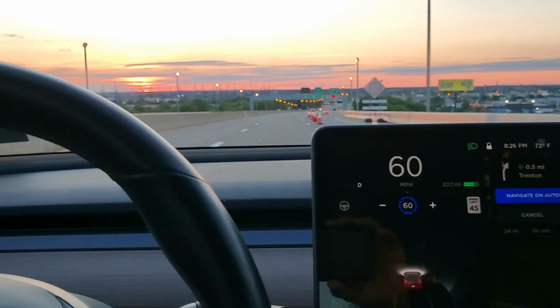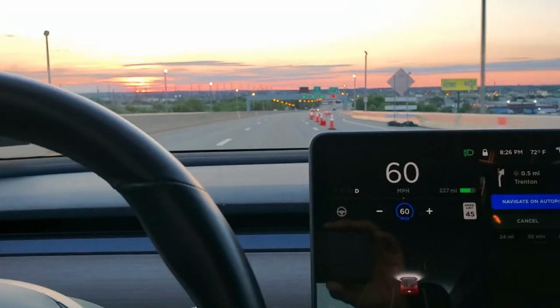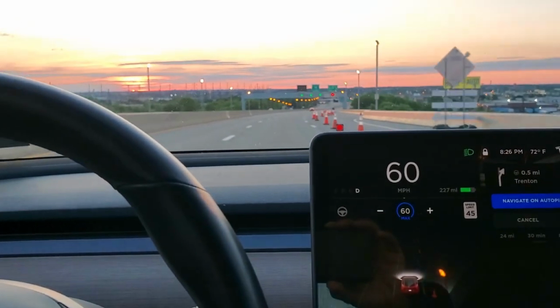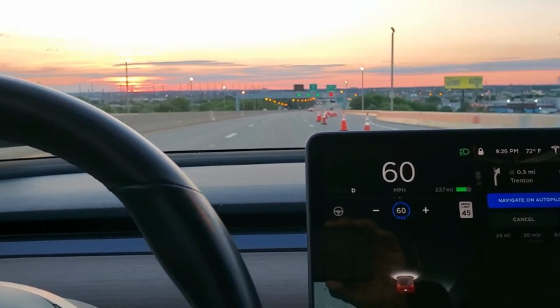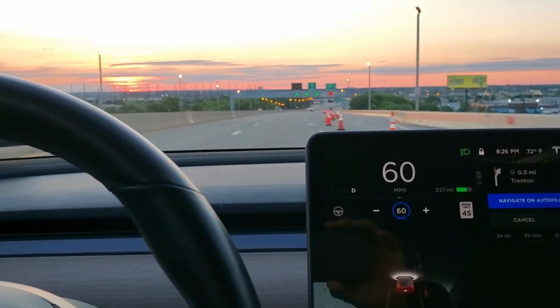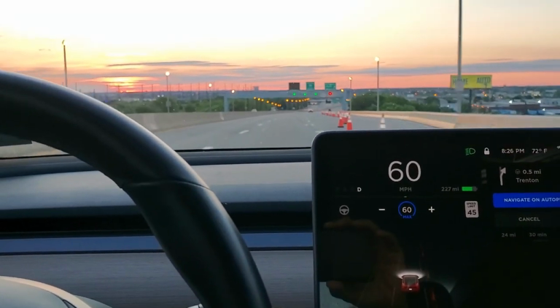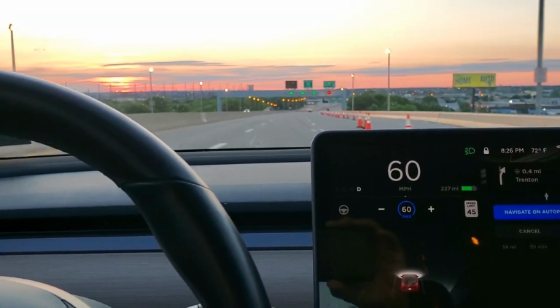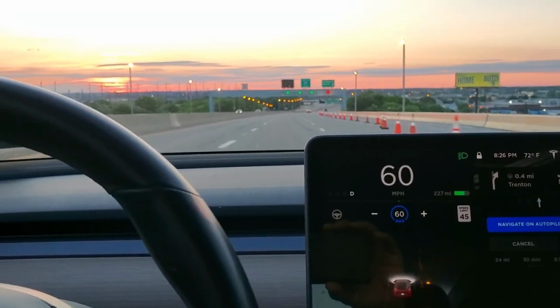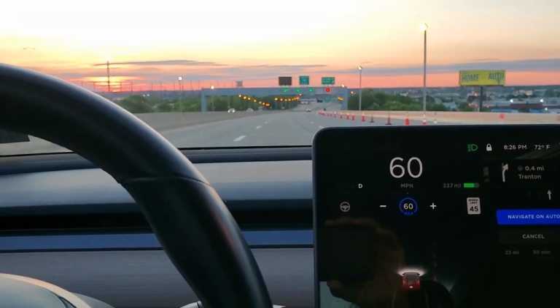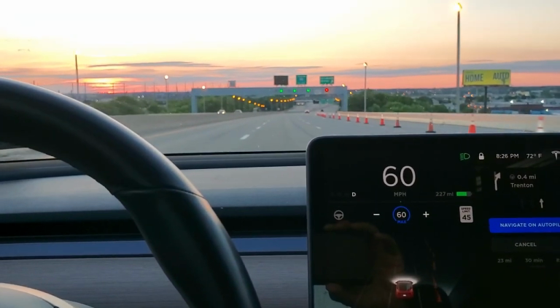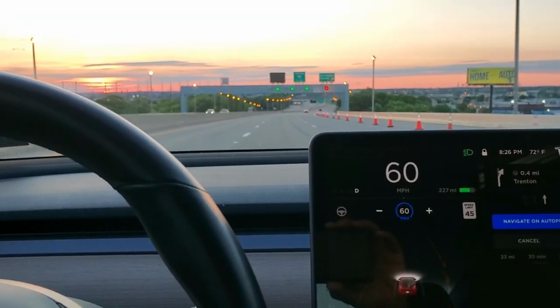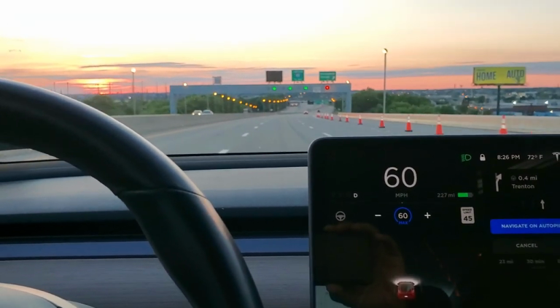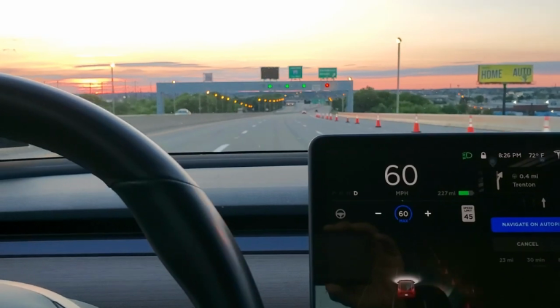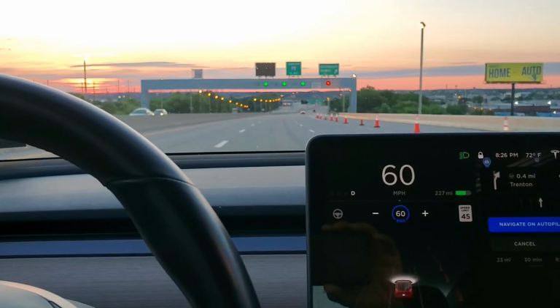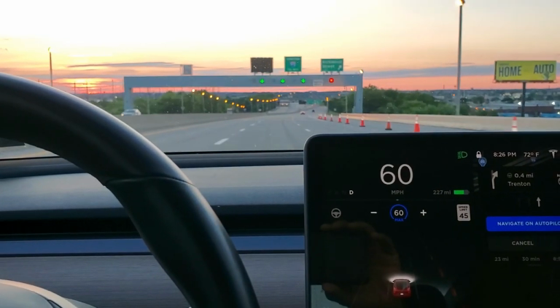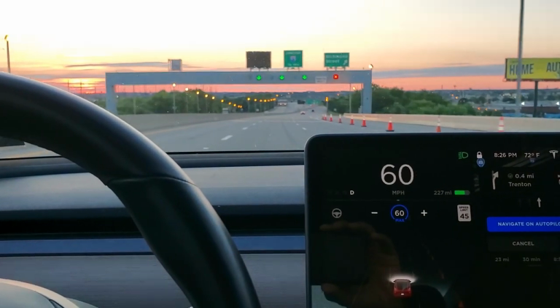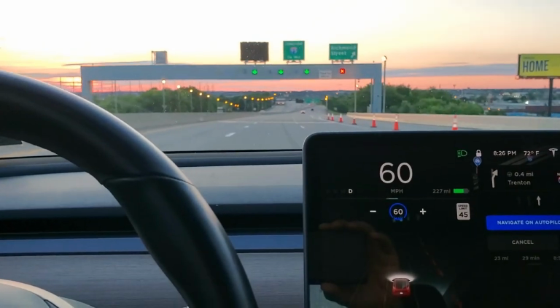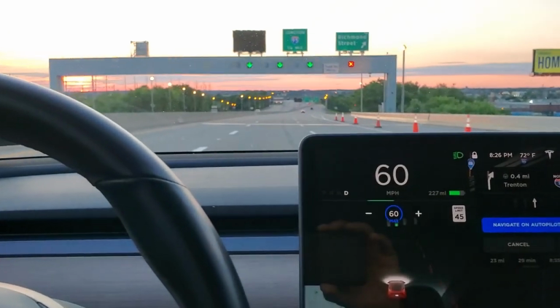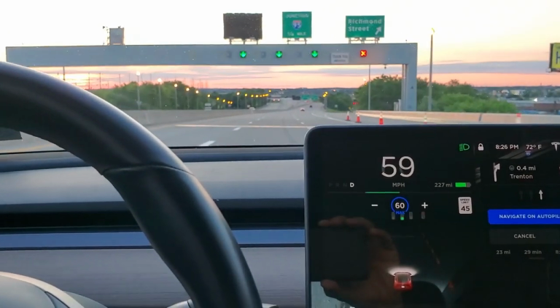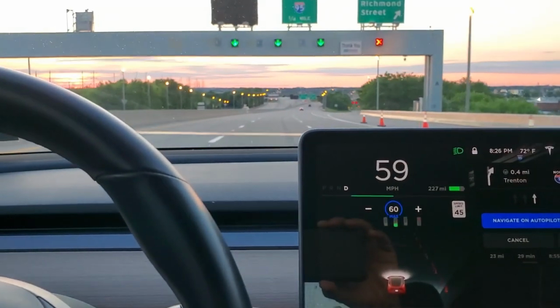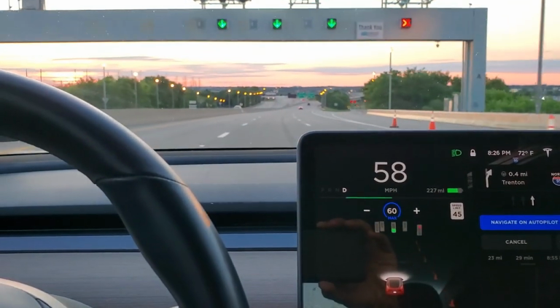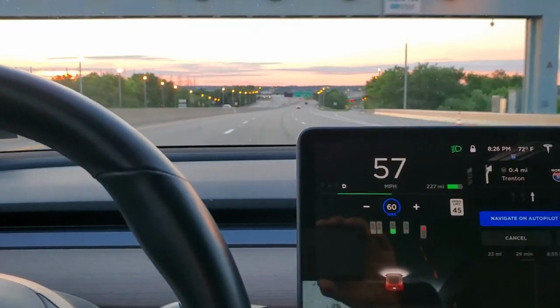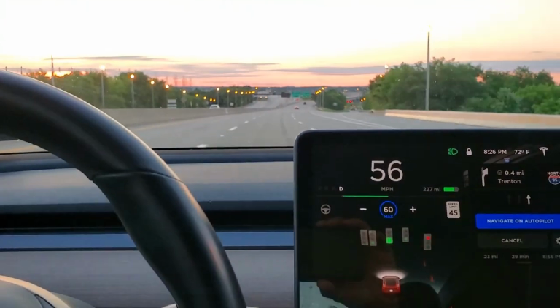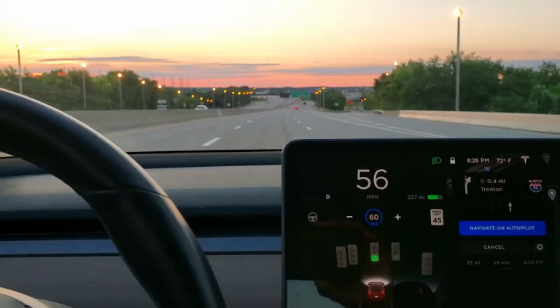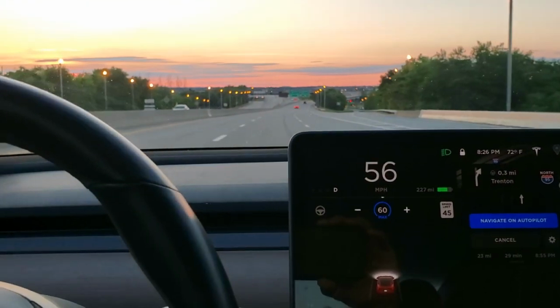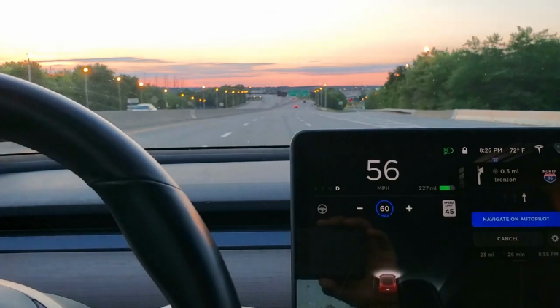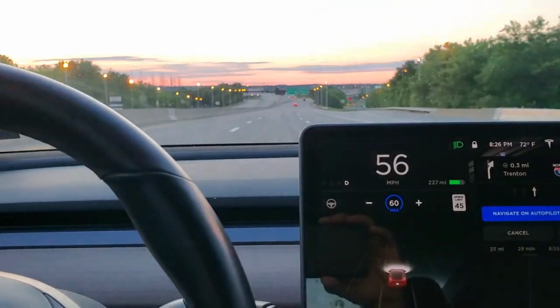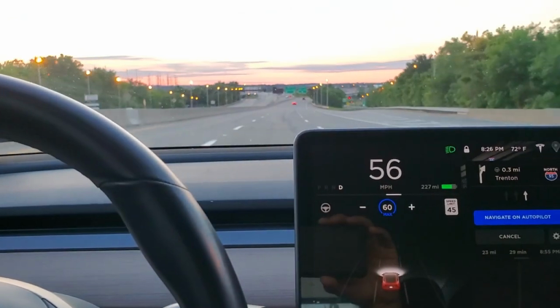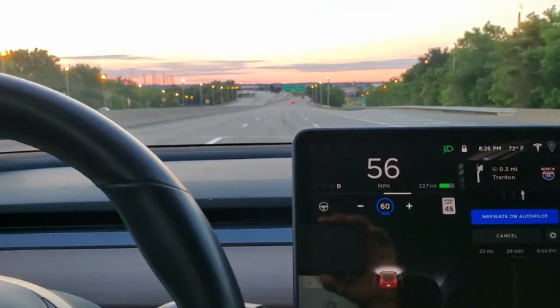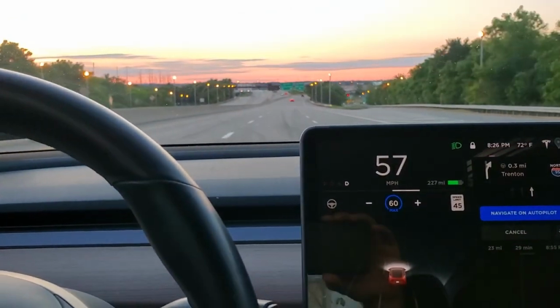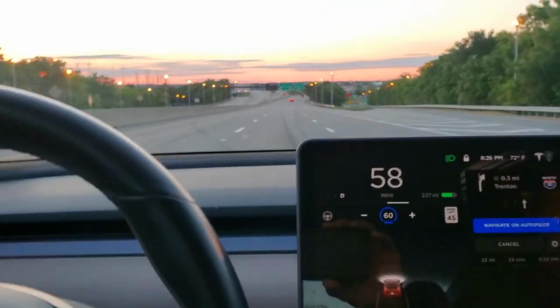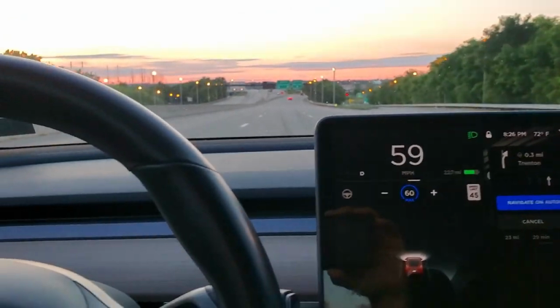So here's the last one. It hesitated there a little bit. Yeah, so it did hesitate for a second.